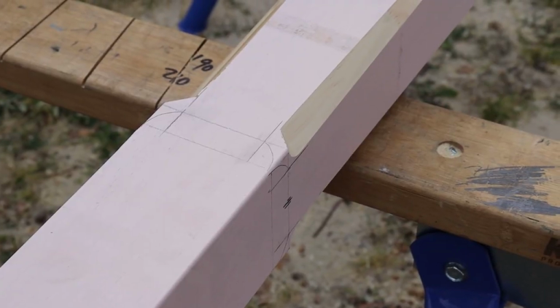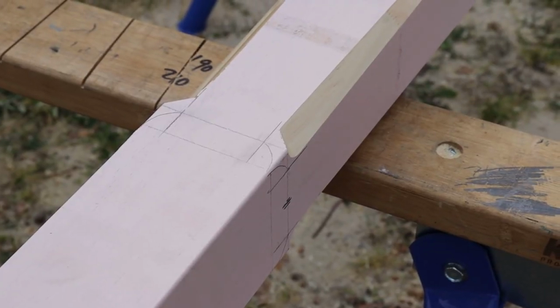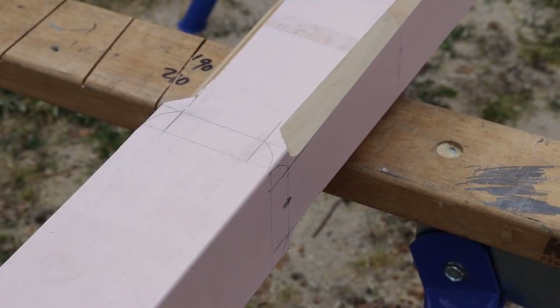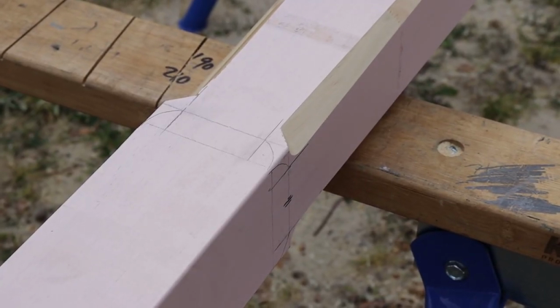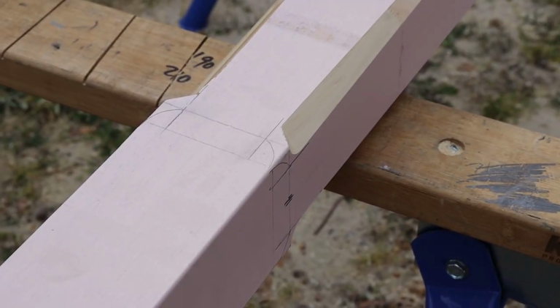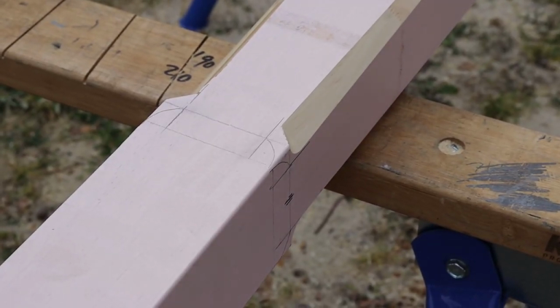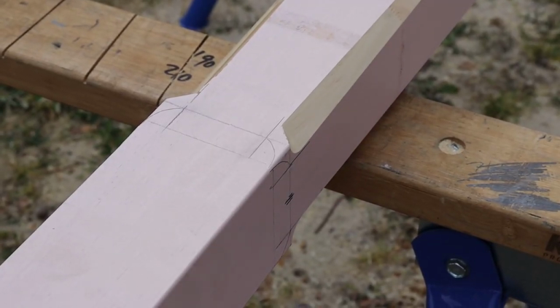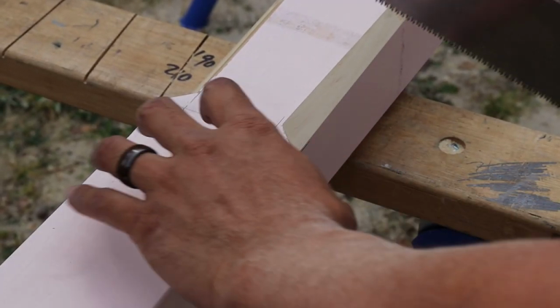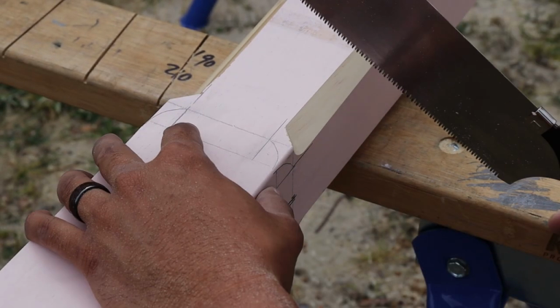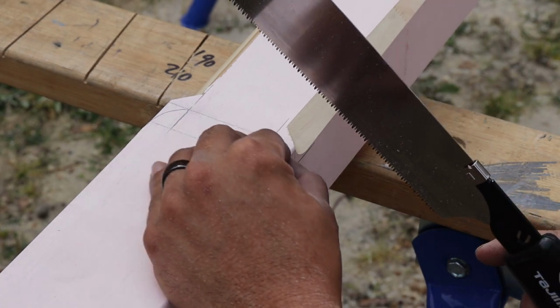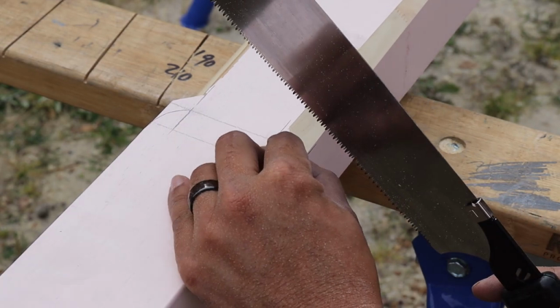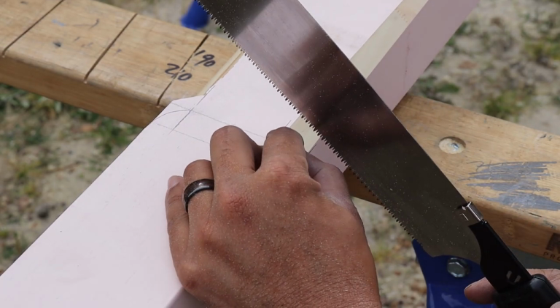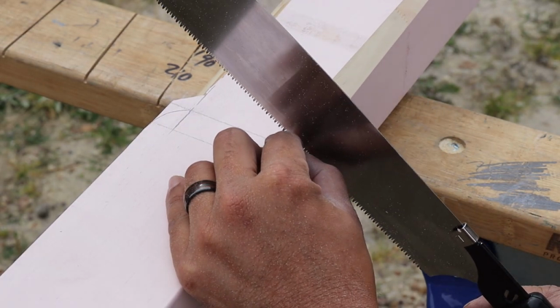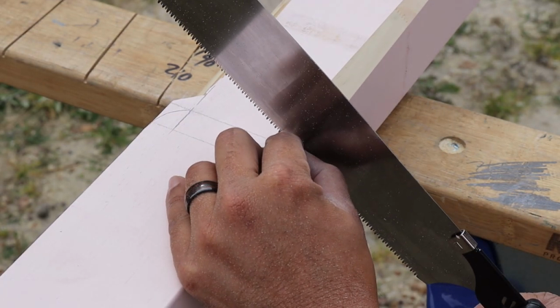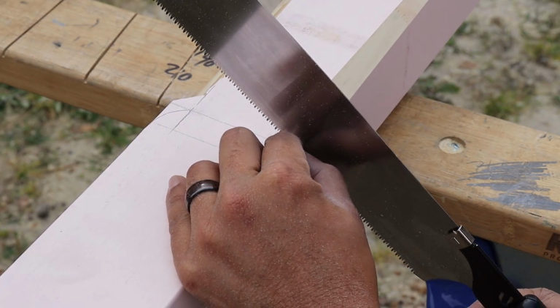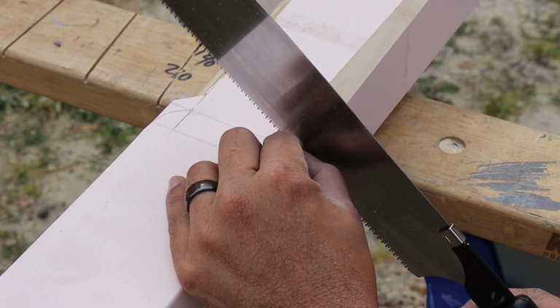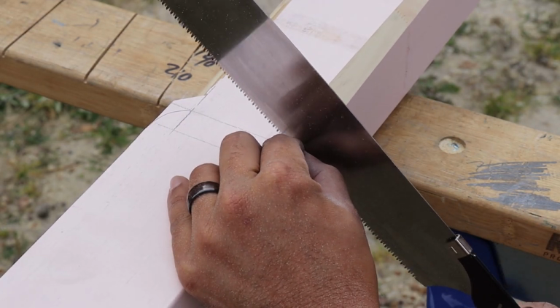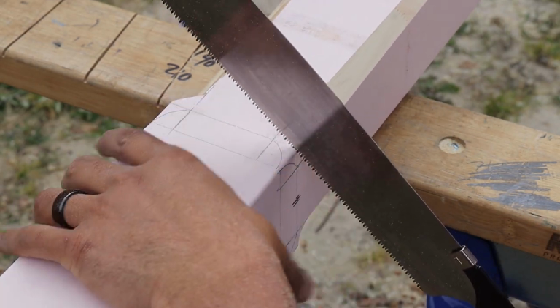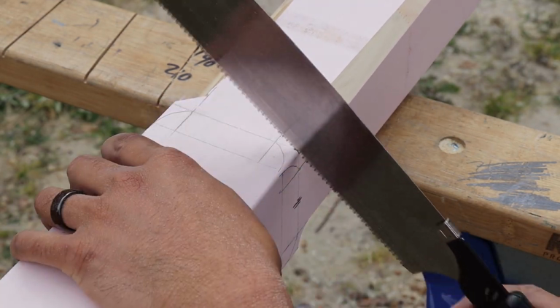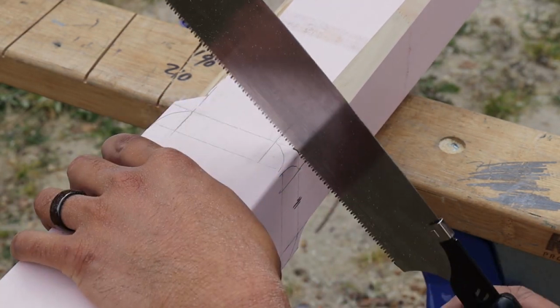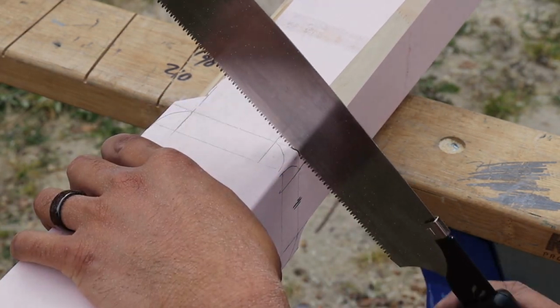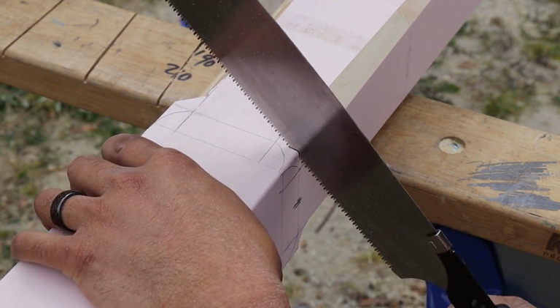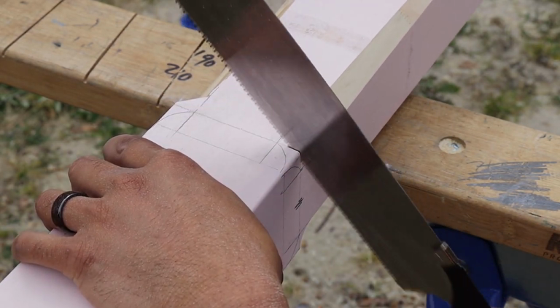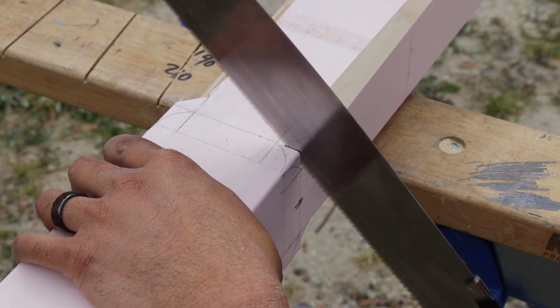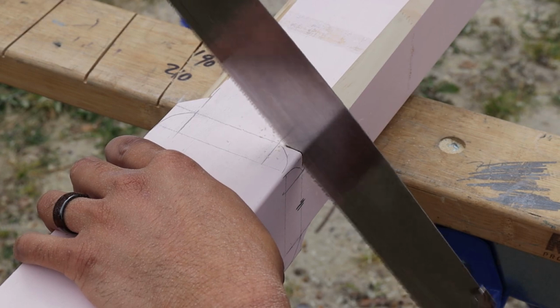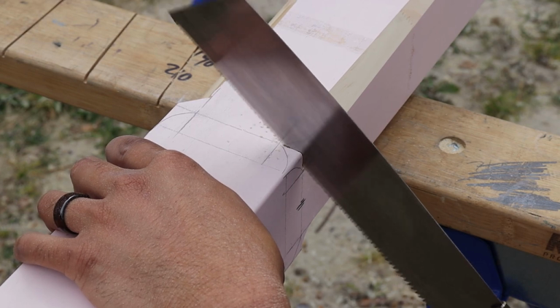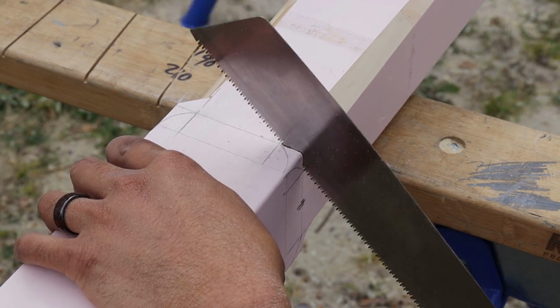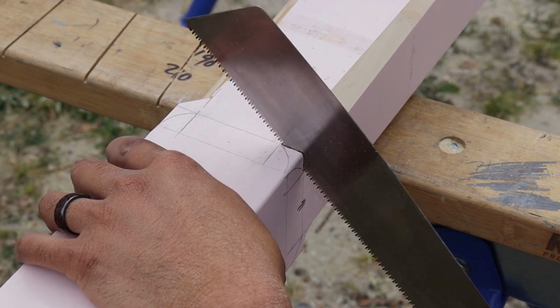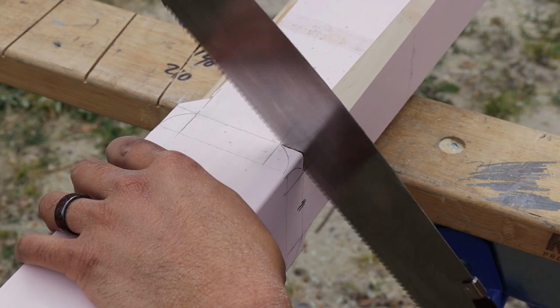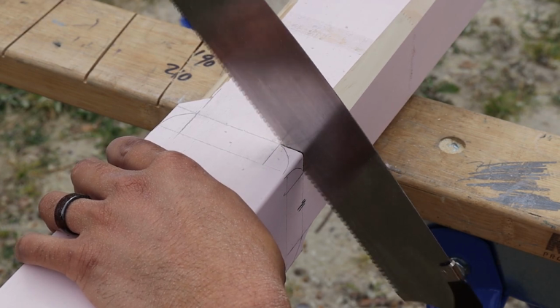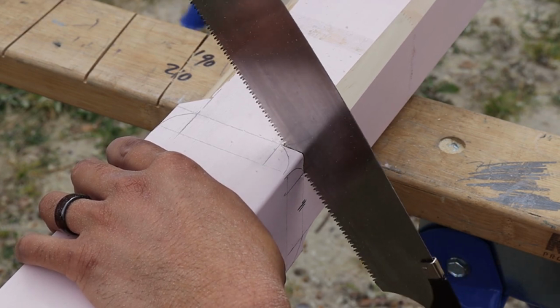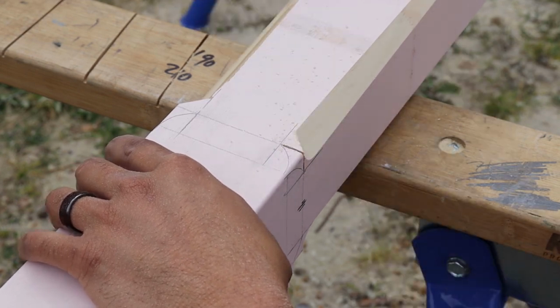Now once that's done, I then take my saw and just cut down the bottom of the chamfer stop. This just gives it a nice clean finish for your chisel, and I continue that around all four sides of the post.